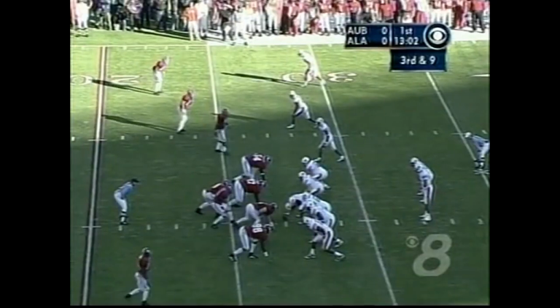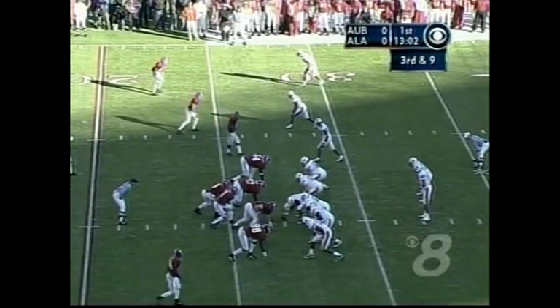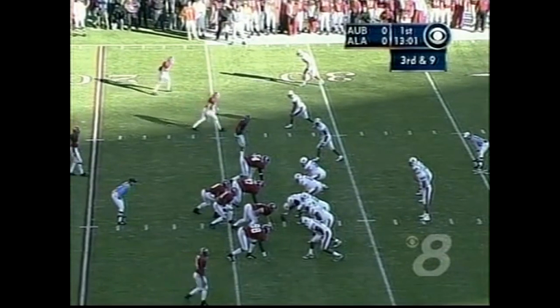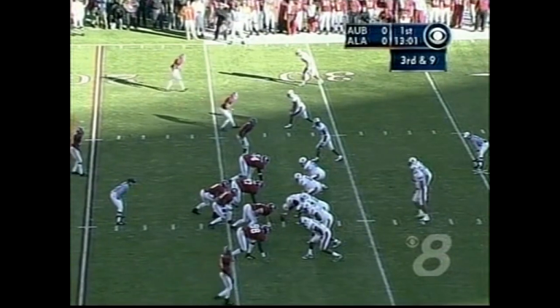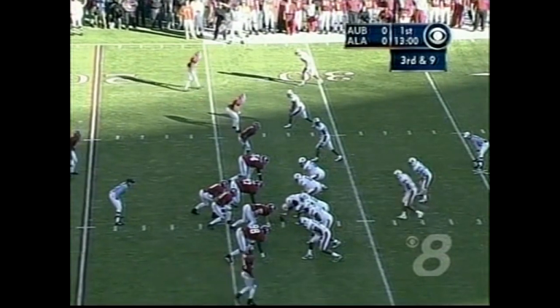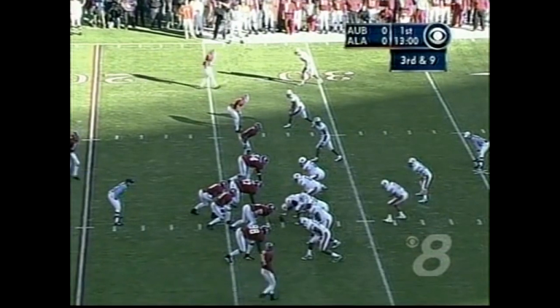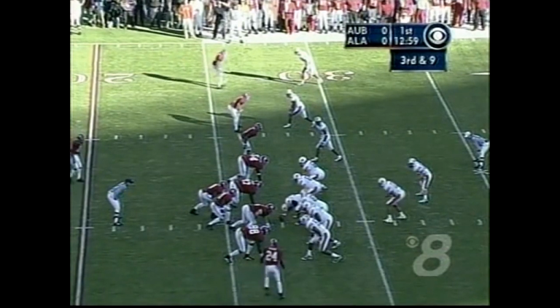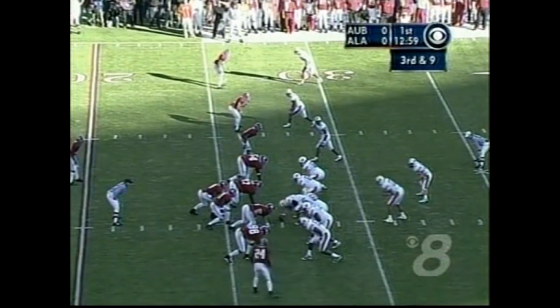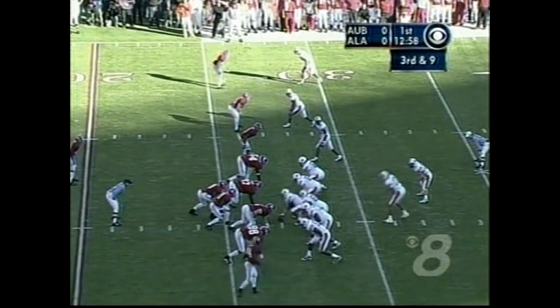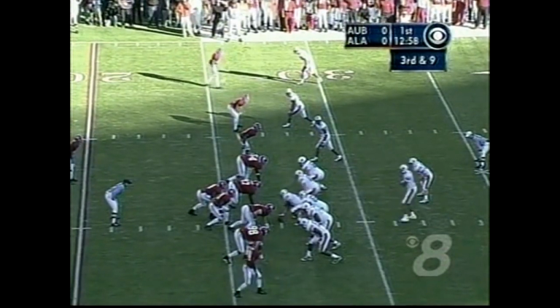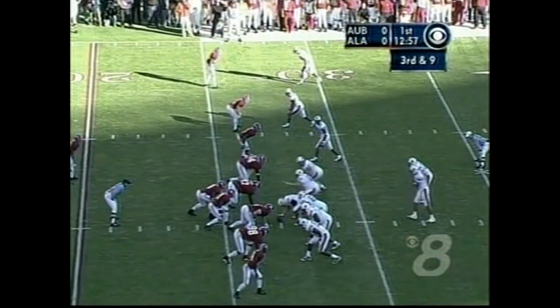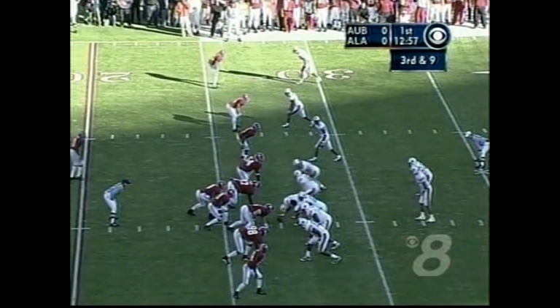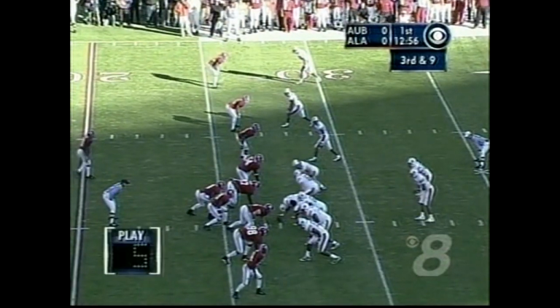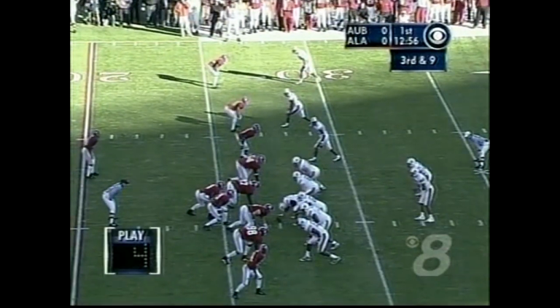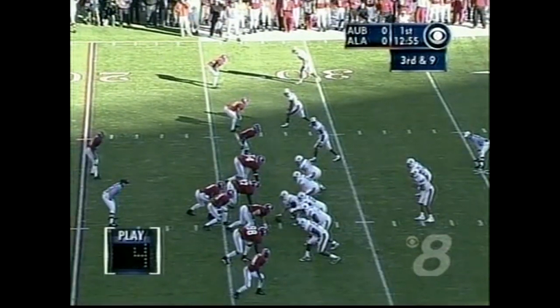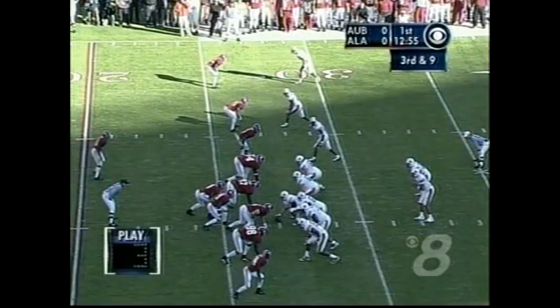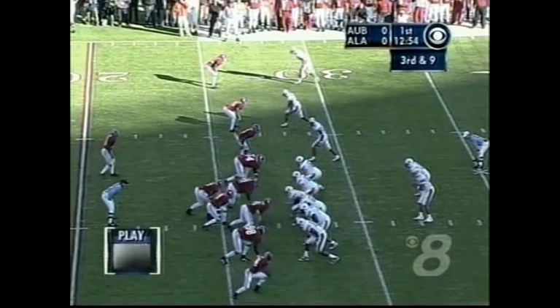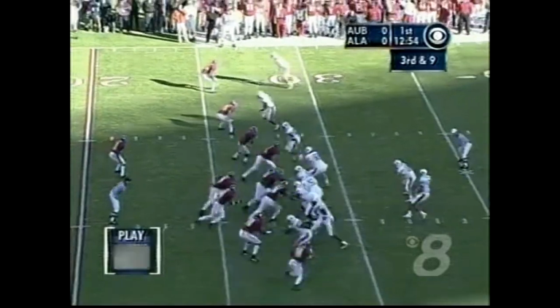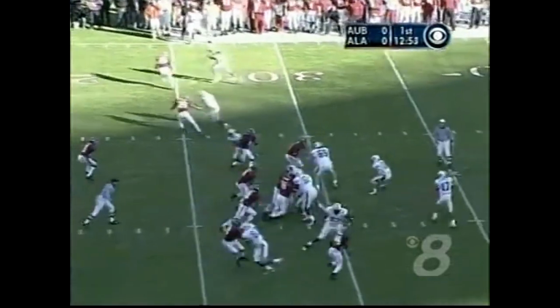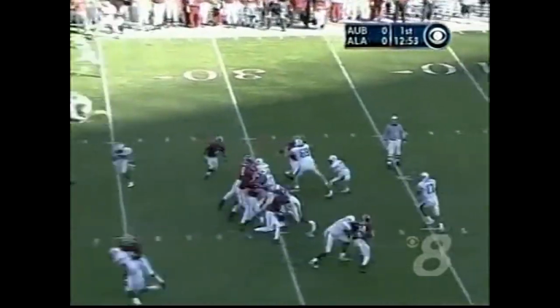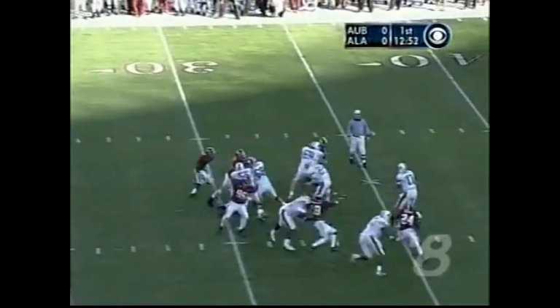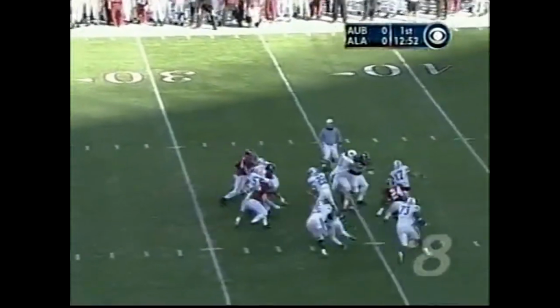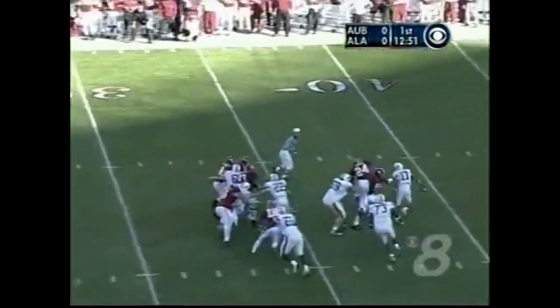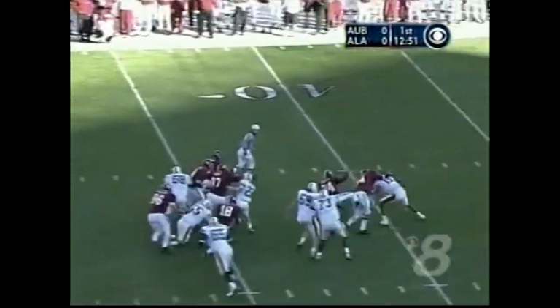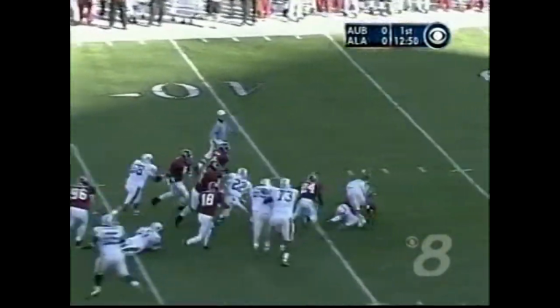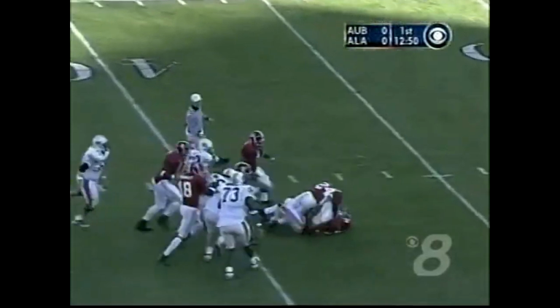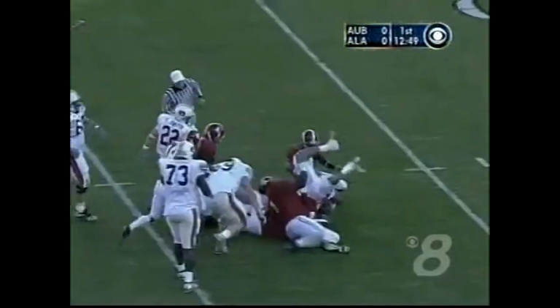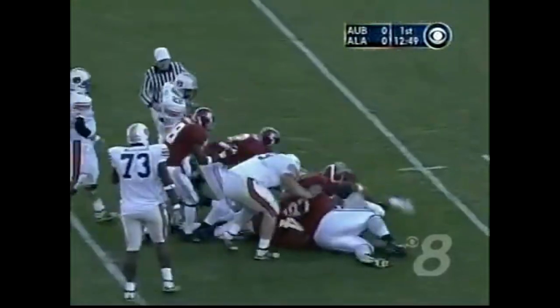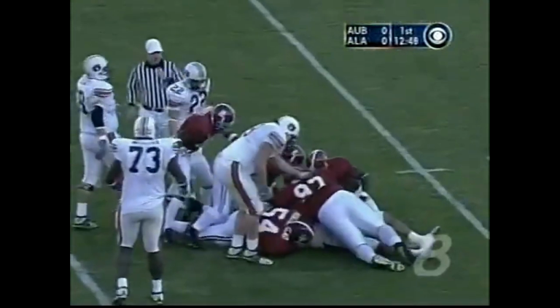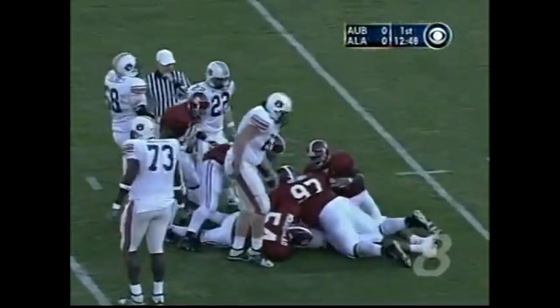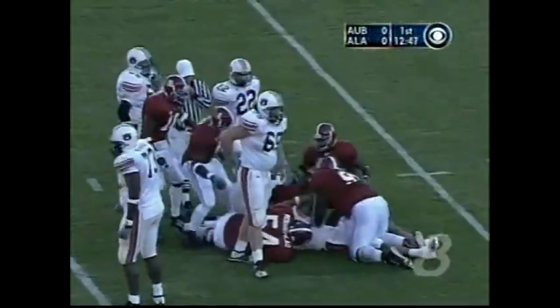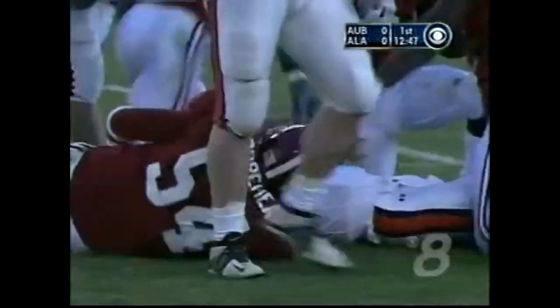Third and nine. Let's look at Alabama — and they are blitzing. Here's Campbell pressured. Kendall Moorhead has it. Frank is down.